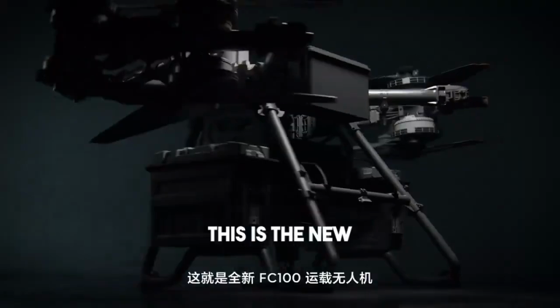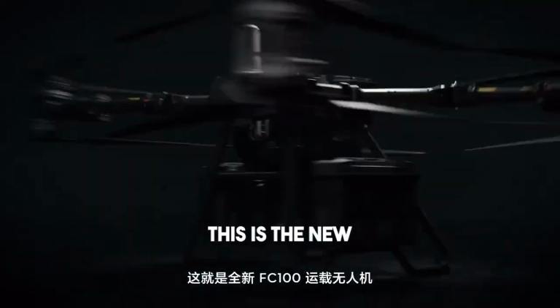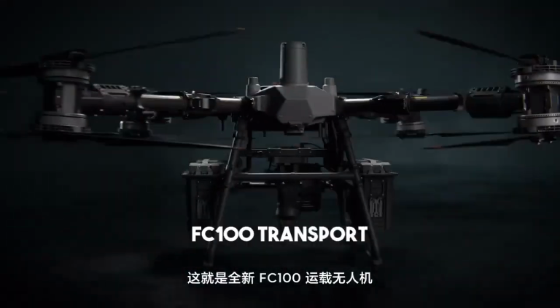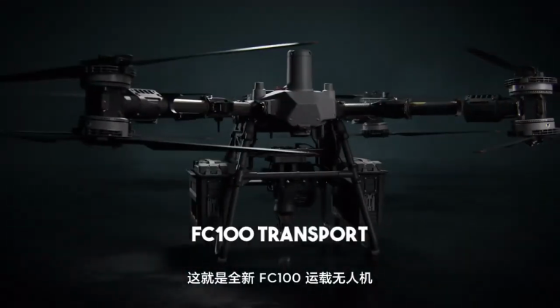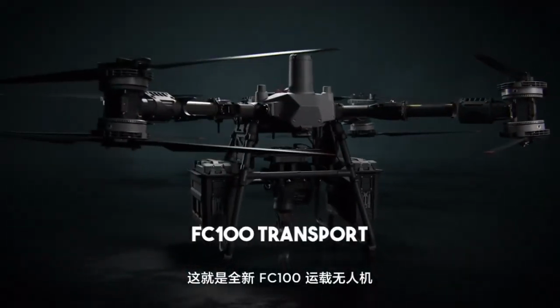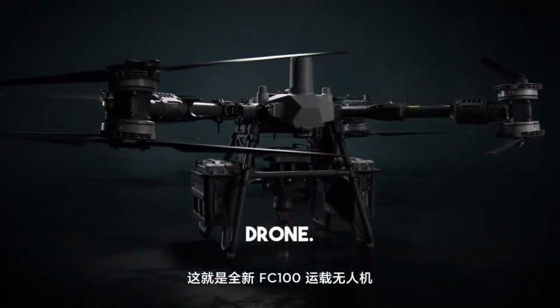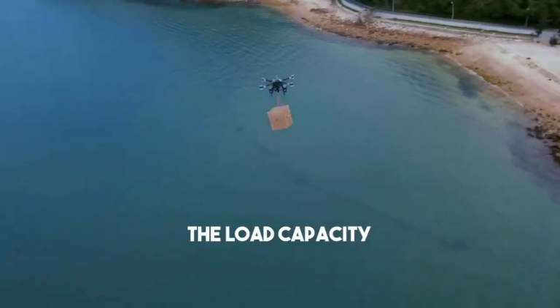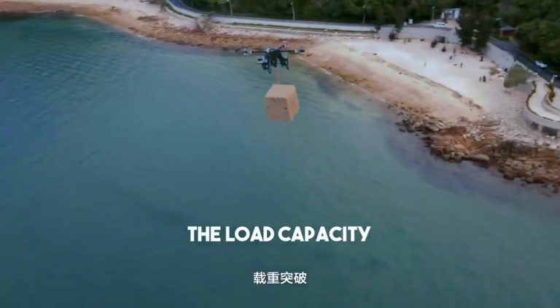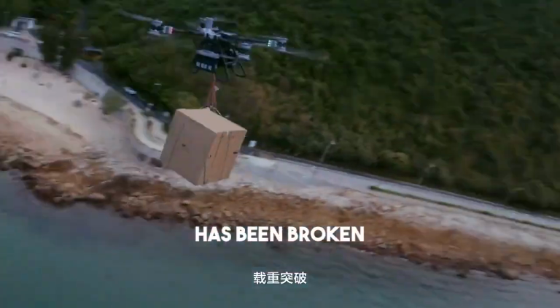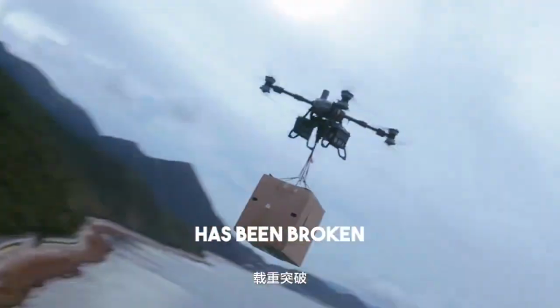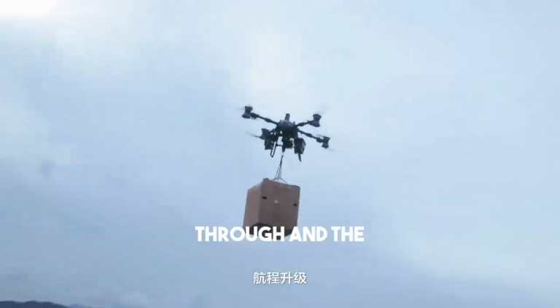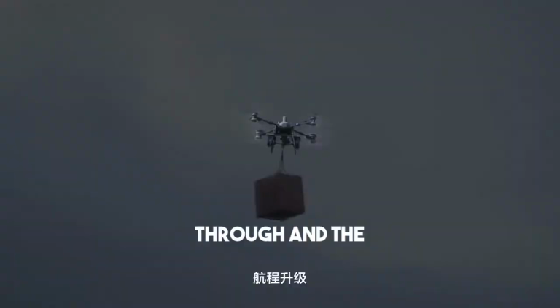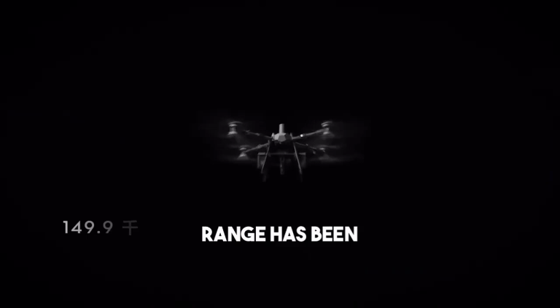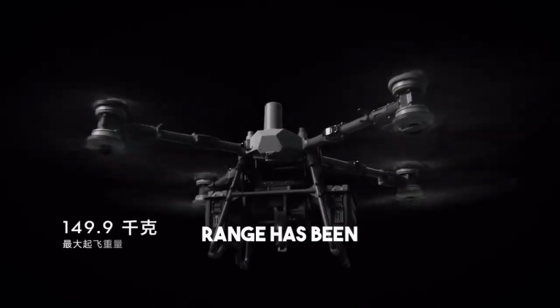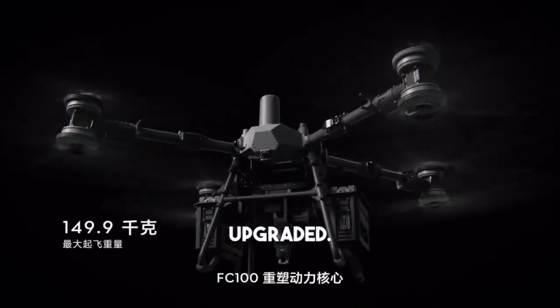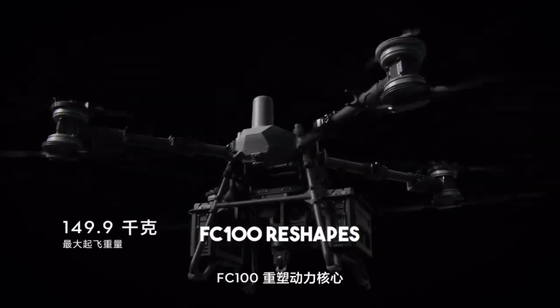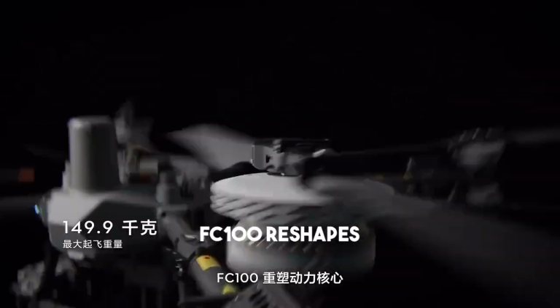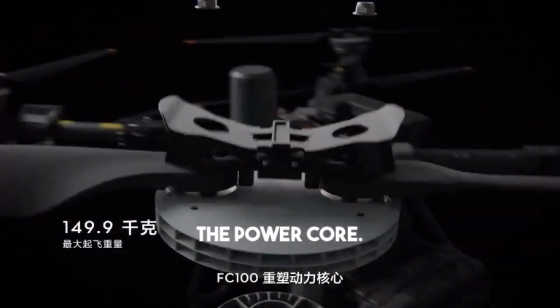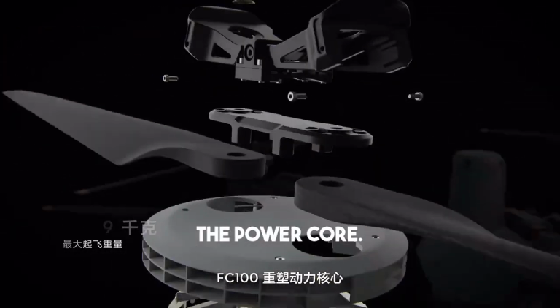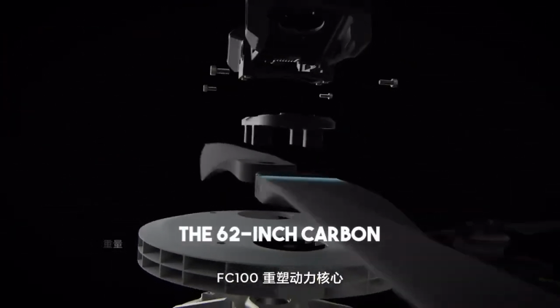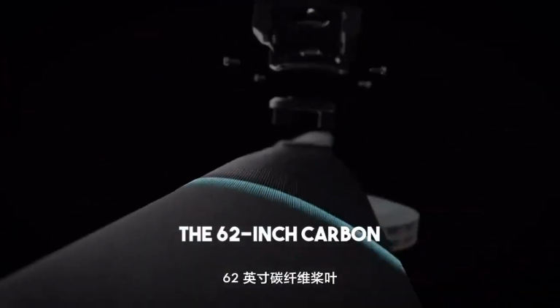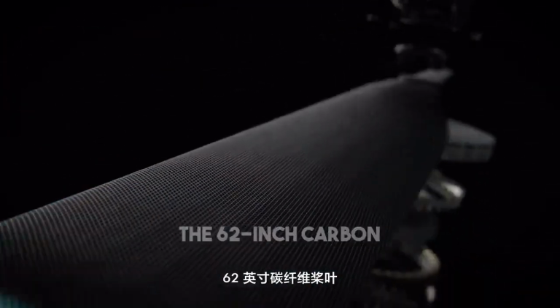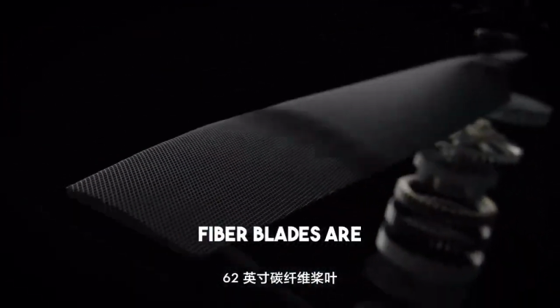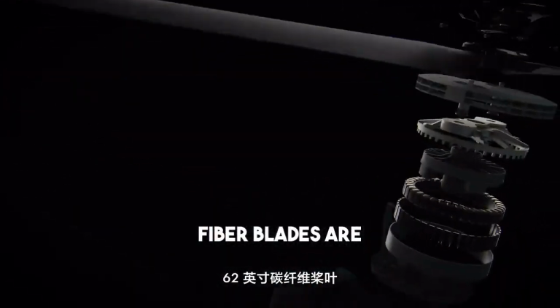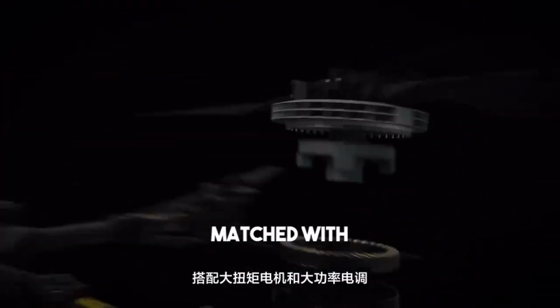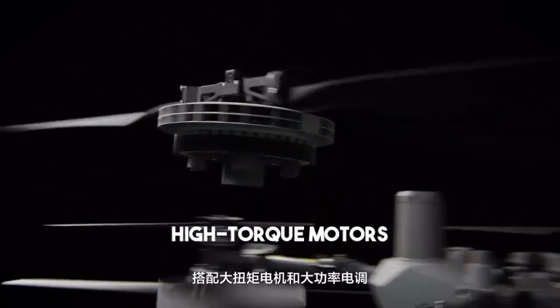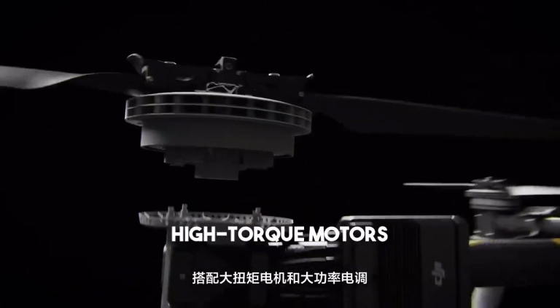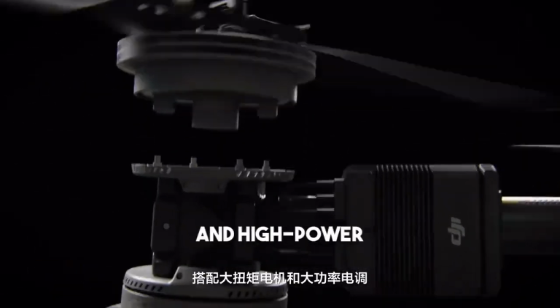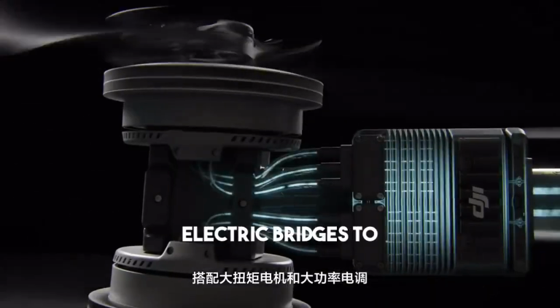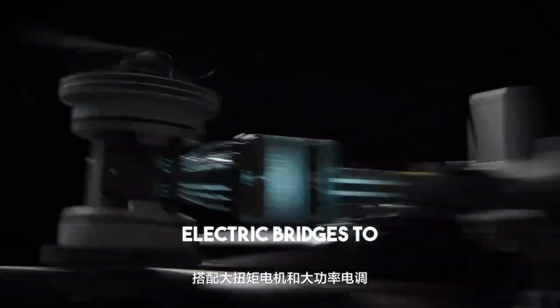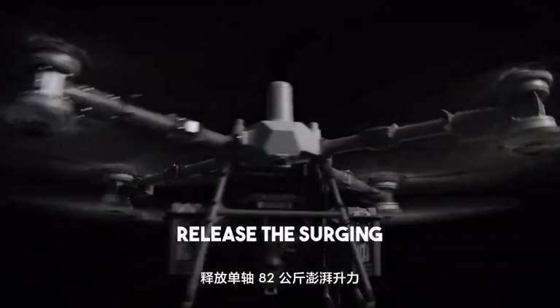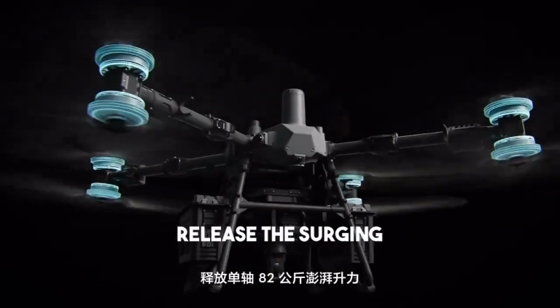This is the new FlyCart 100 transport drone. Payload capacity breakthrough, range upgrade. FlyCart 100 reshapes the power core with 62-inch carbon fiber propellers, high-torque motors, and high-power electric bridges, releasing 82 kilograms of surging power per axis.